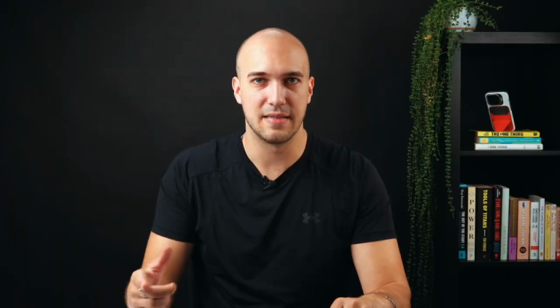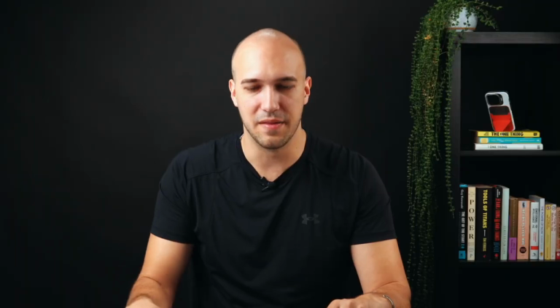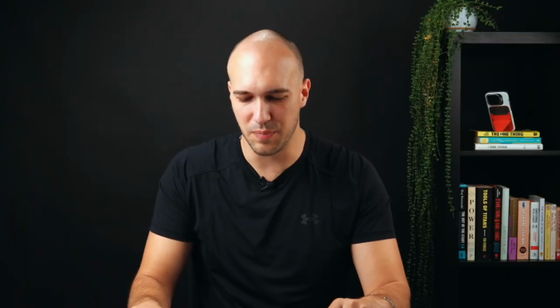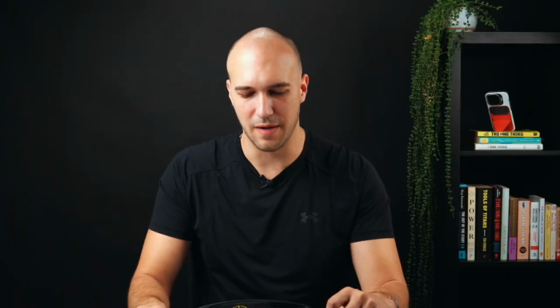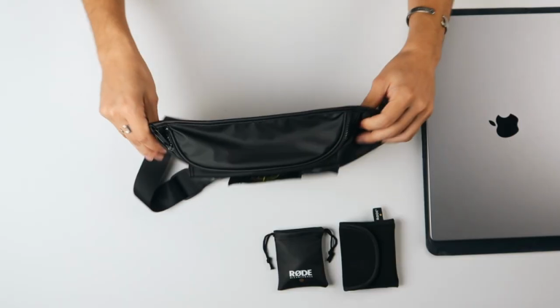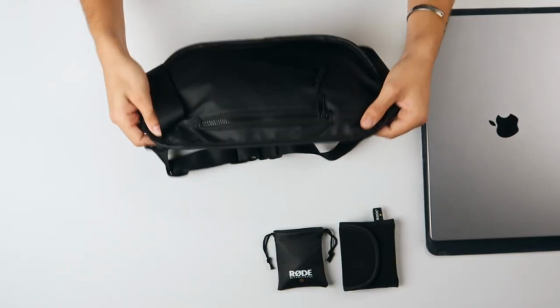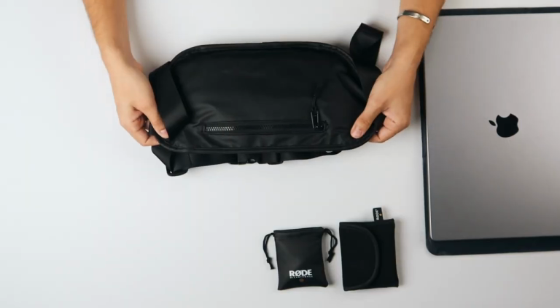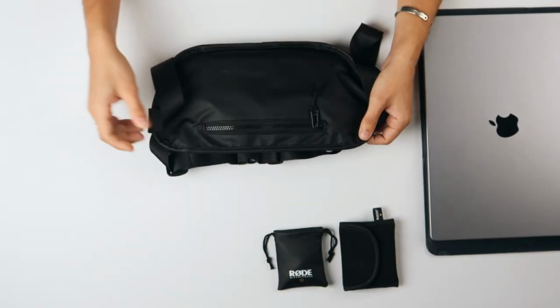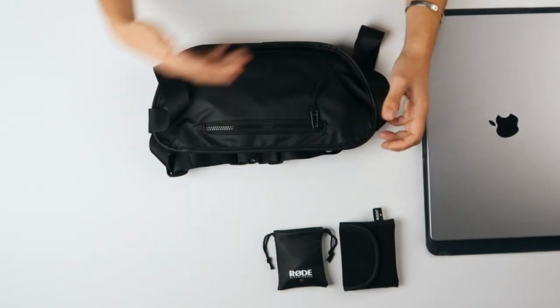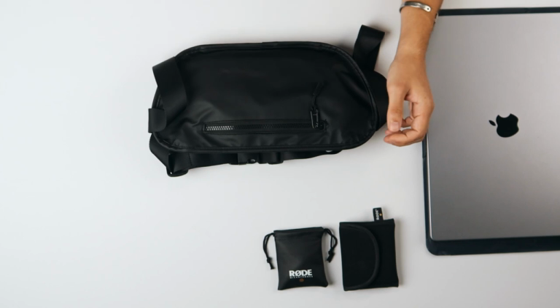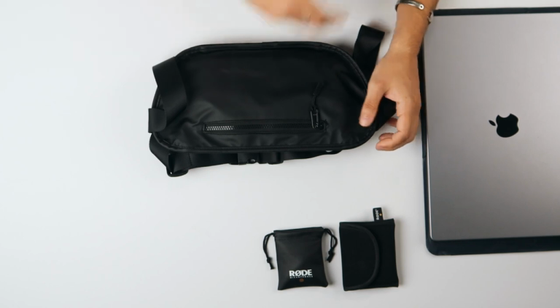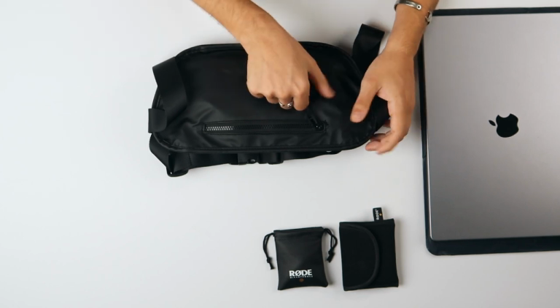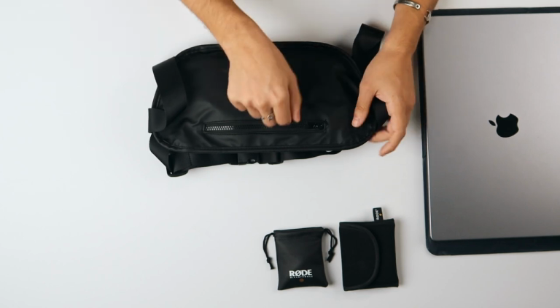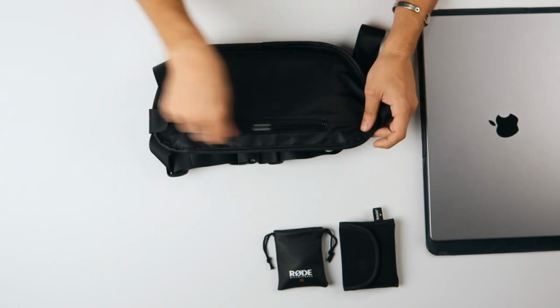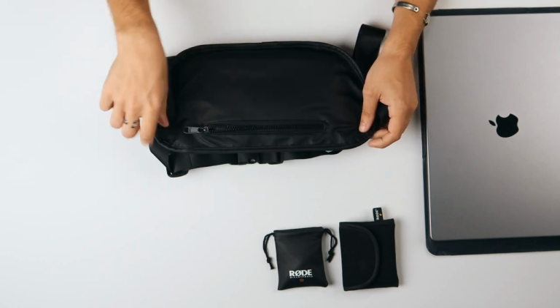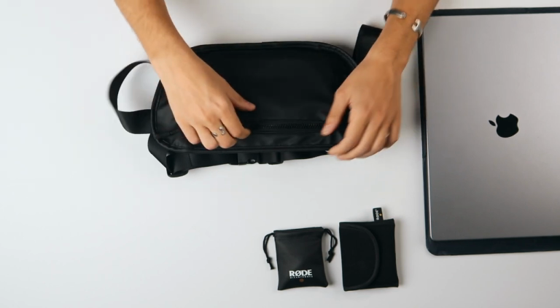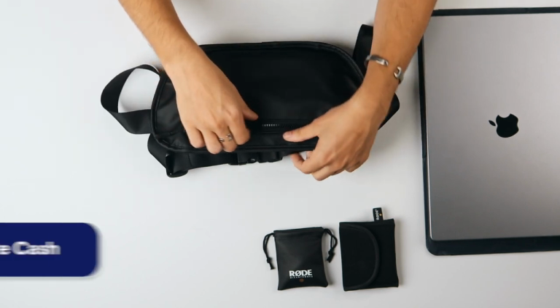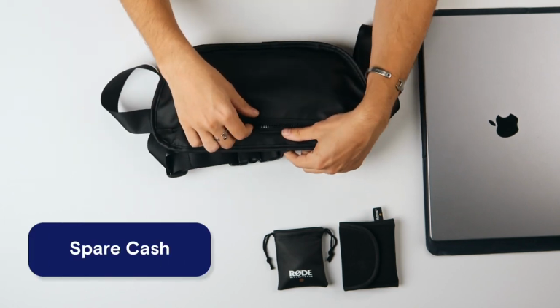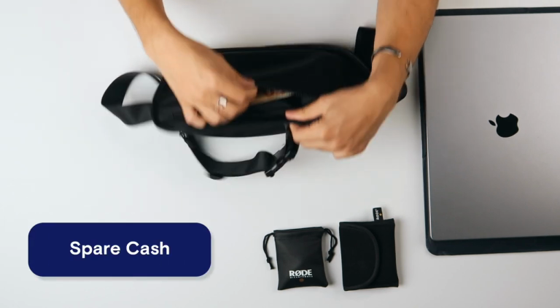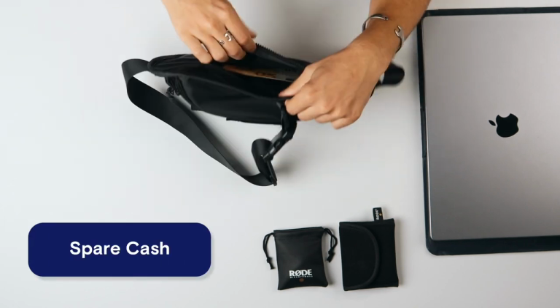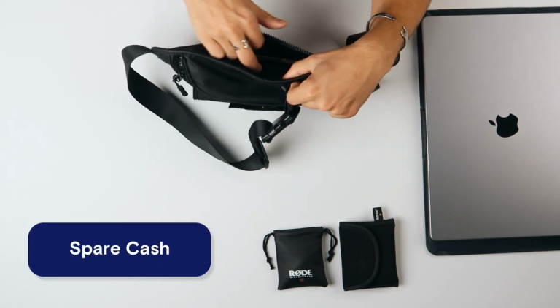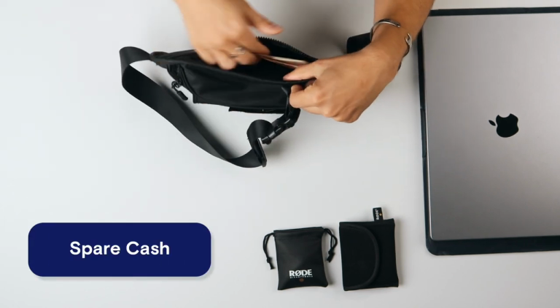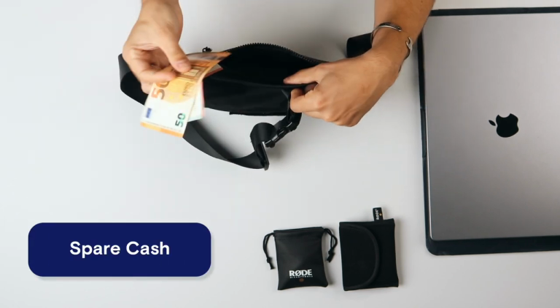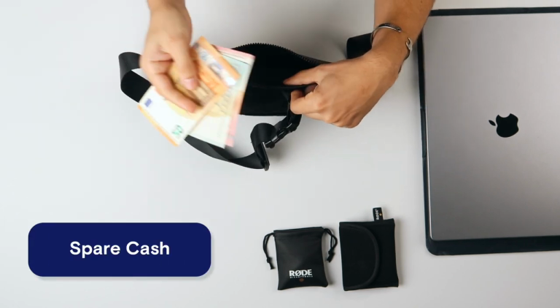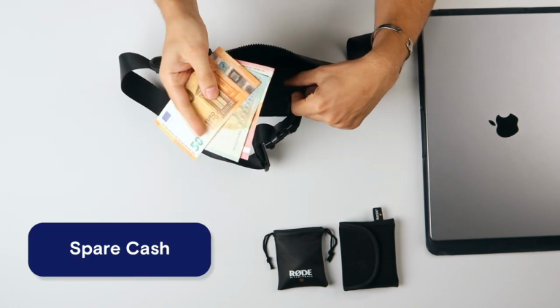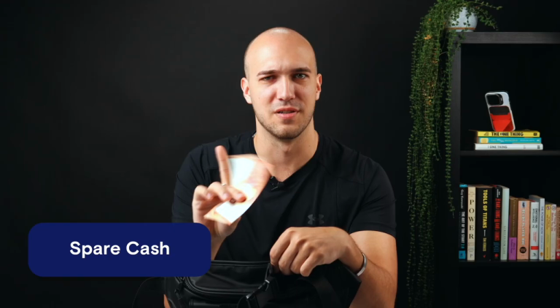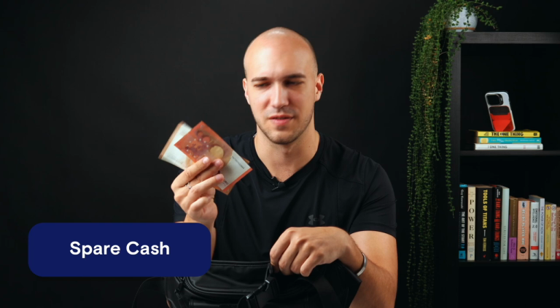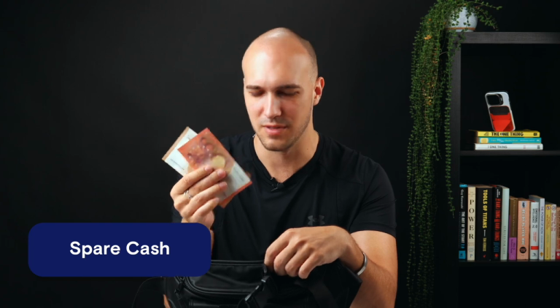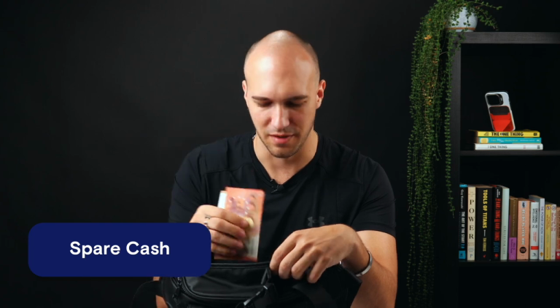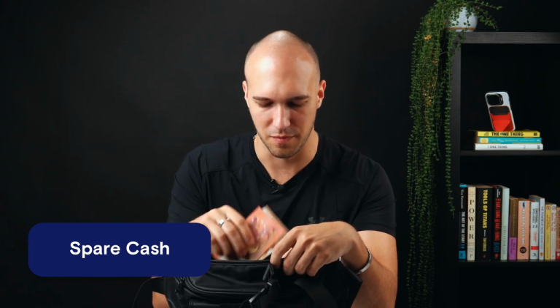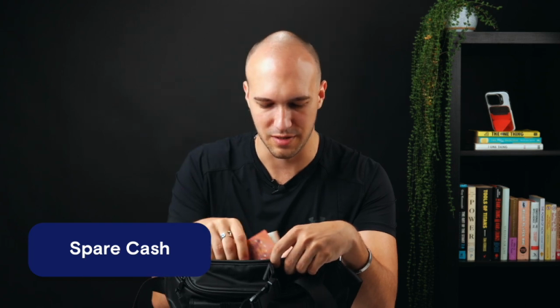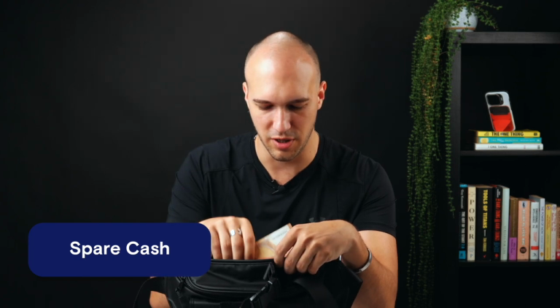This is the pocket I barely use because it's always pressed against my body when I wear this. But I use it for some spare cash — I found some euros in here from my last trip.